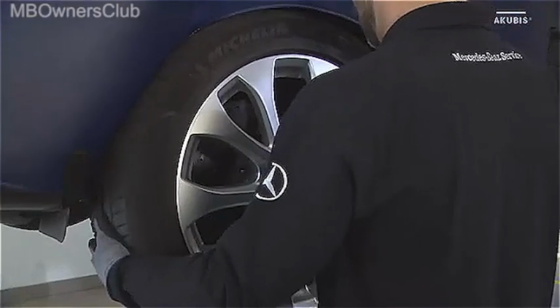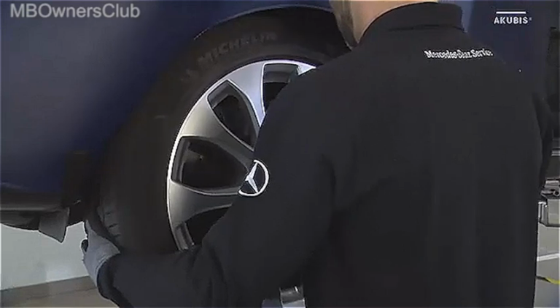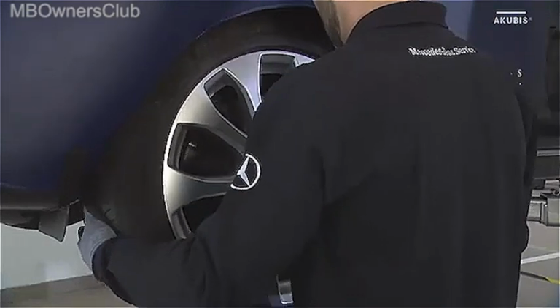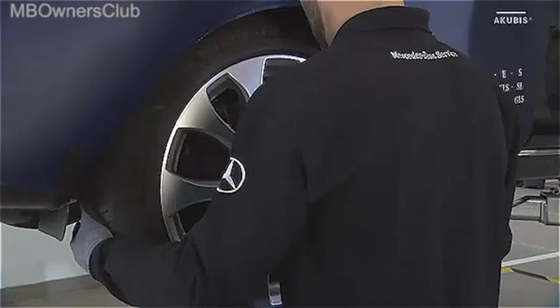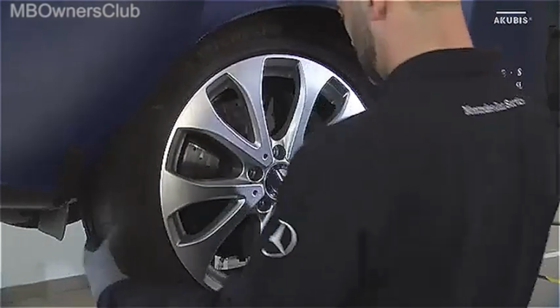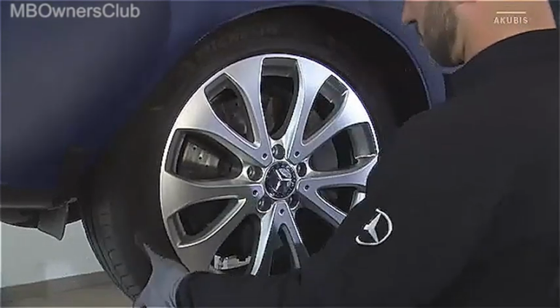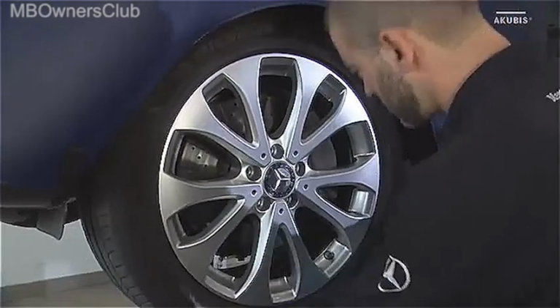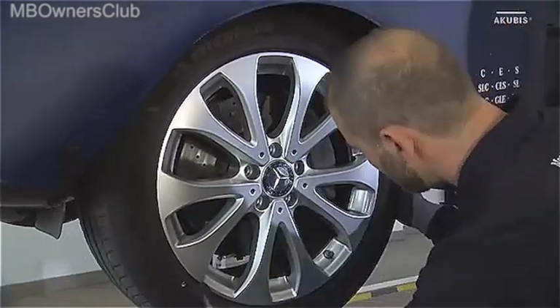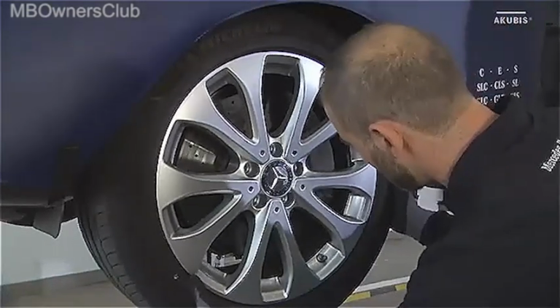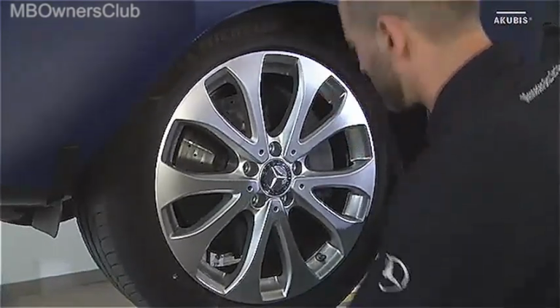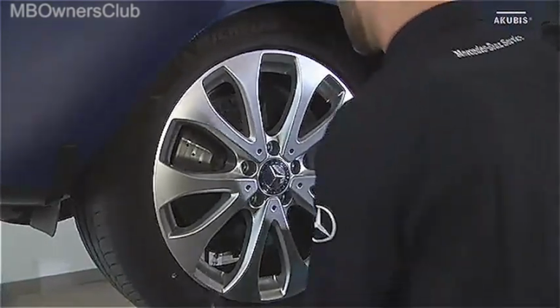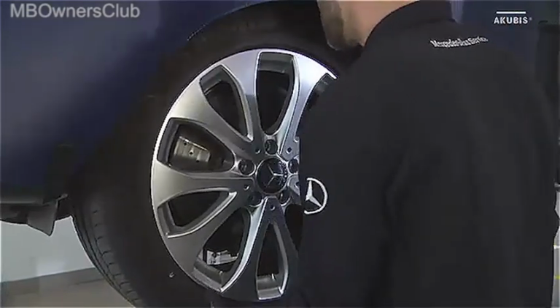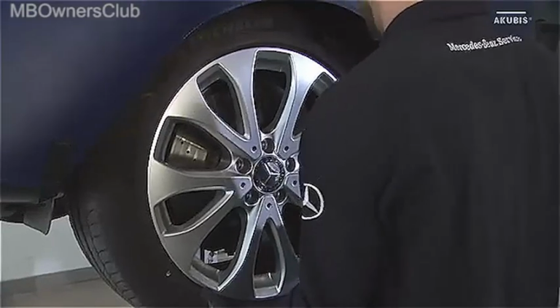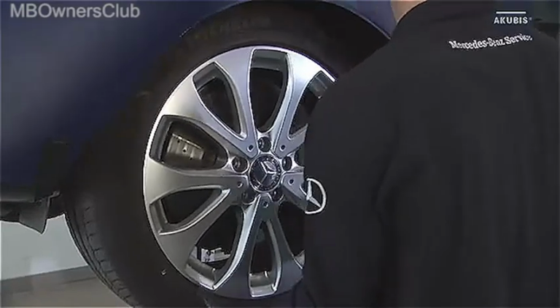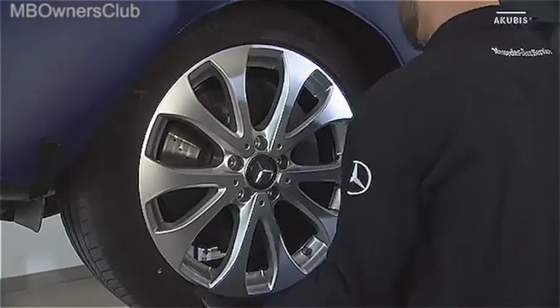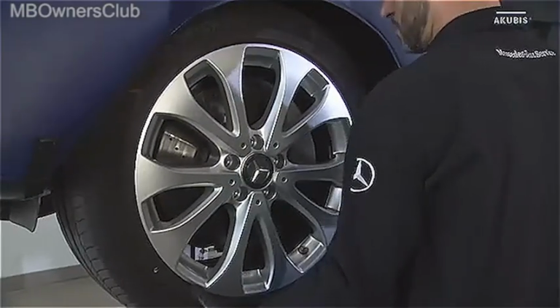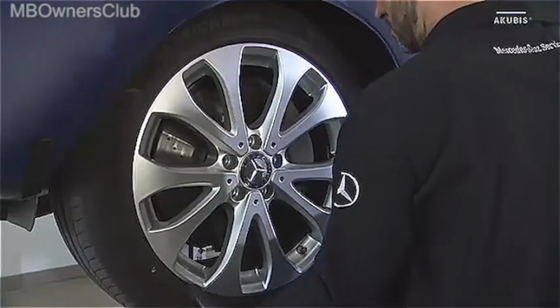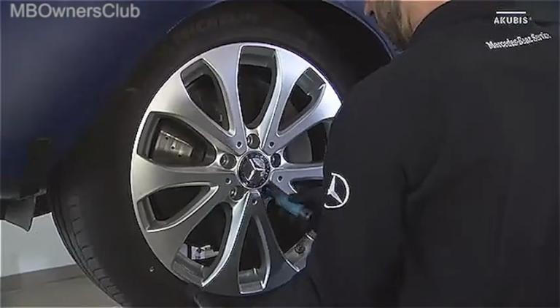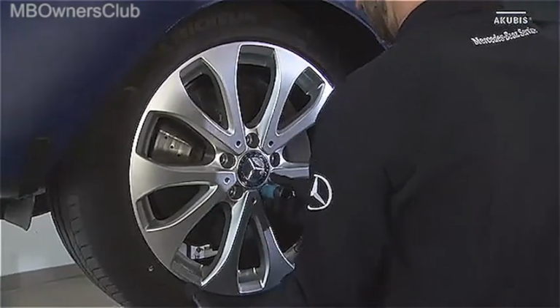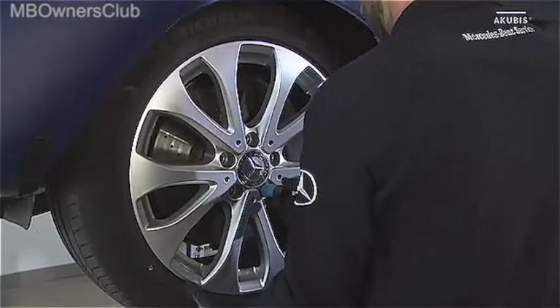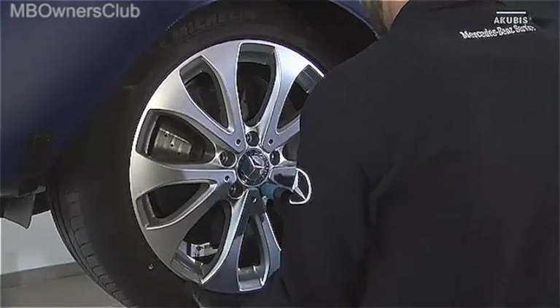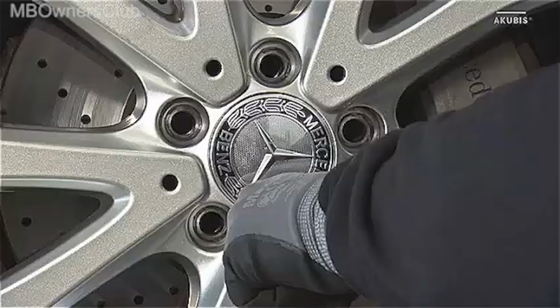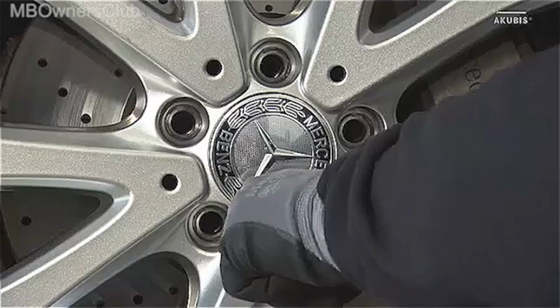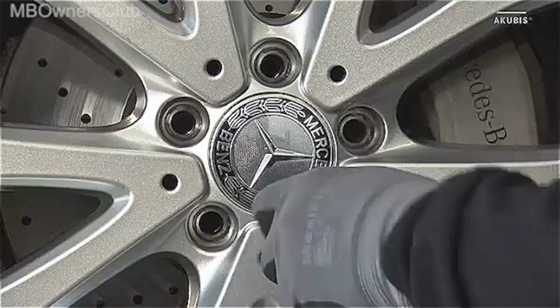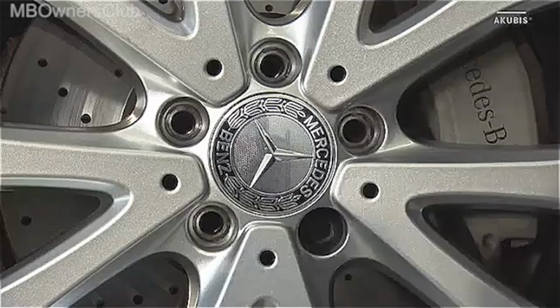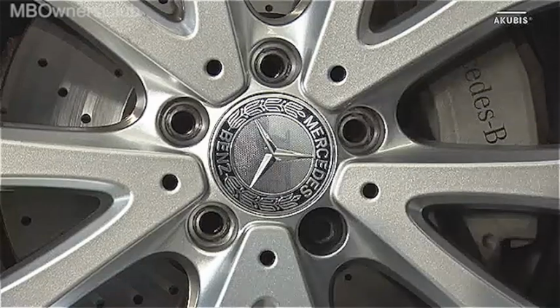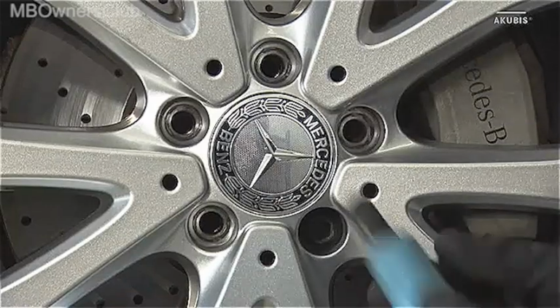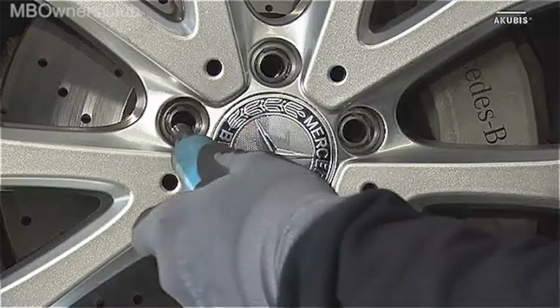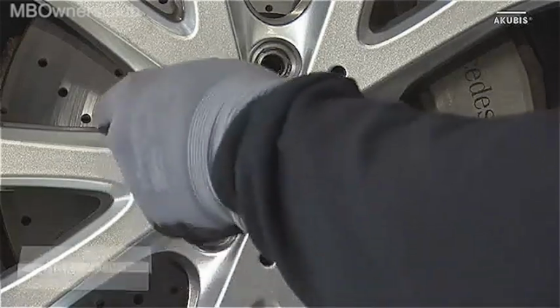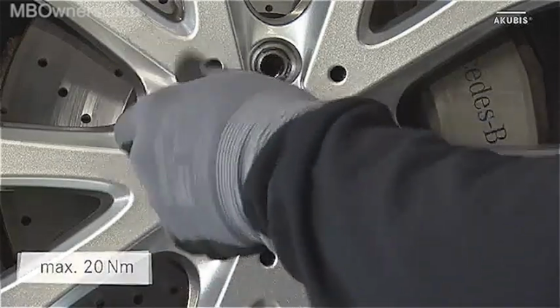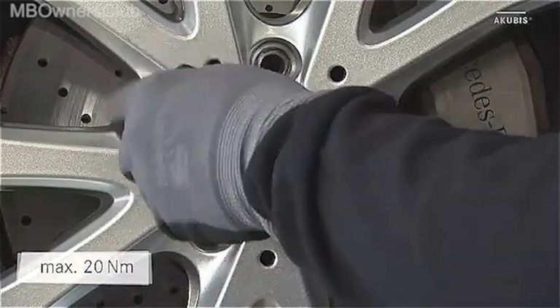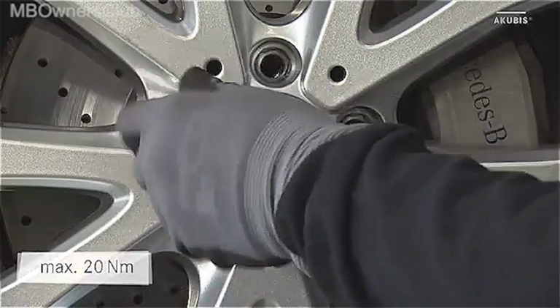When mounting the wheels, tighten the wheel bolts in three steps. In the first step, tighten the wheel bolts crosswise with a maximum of 20 Nm.